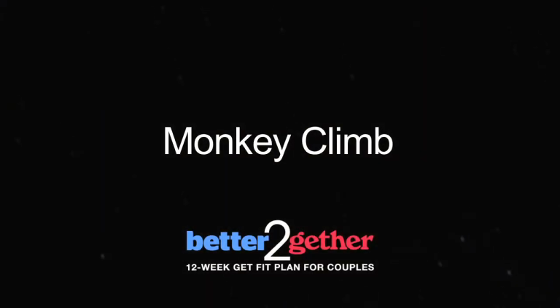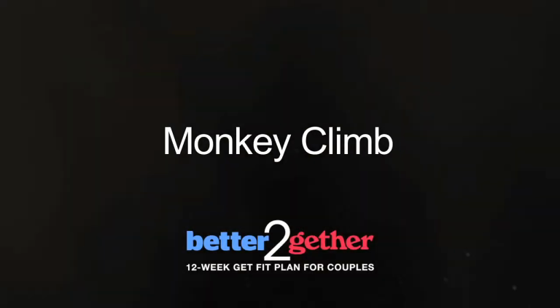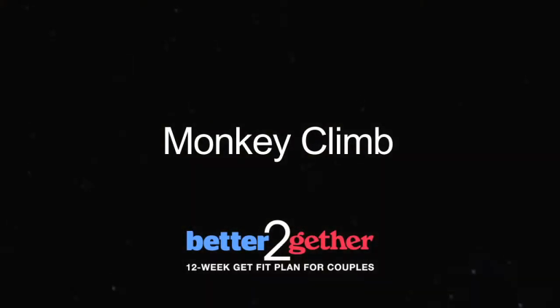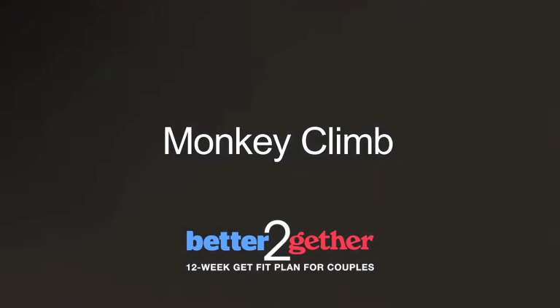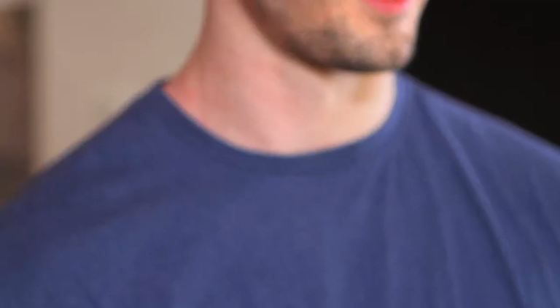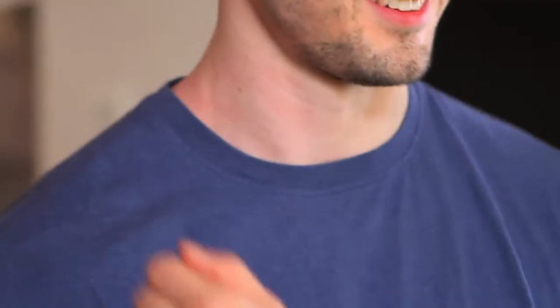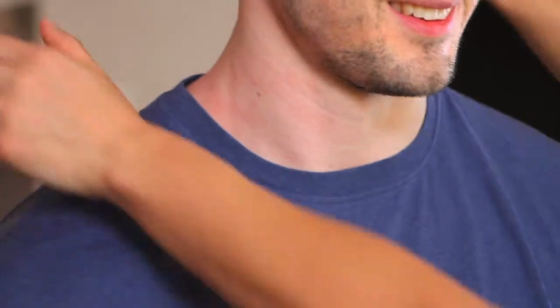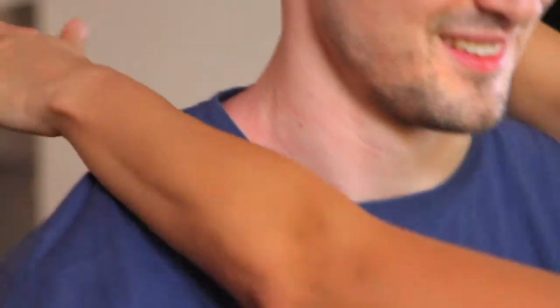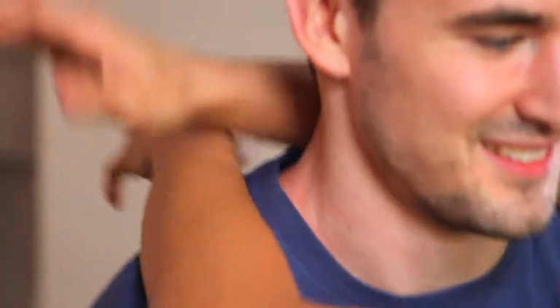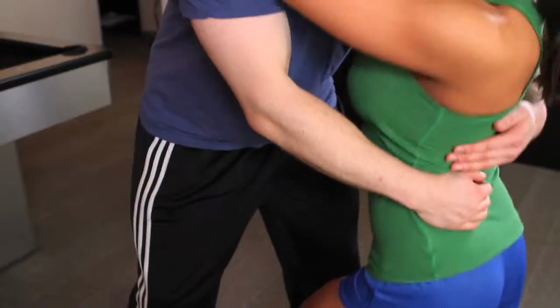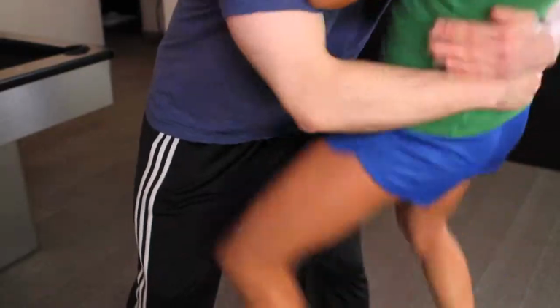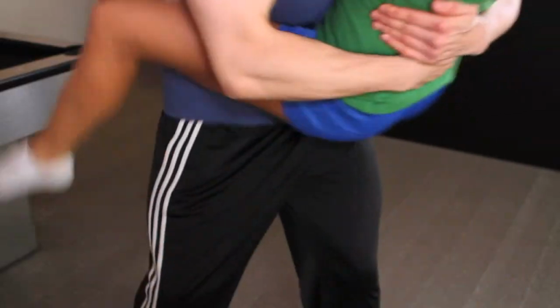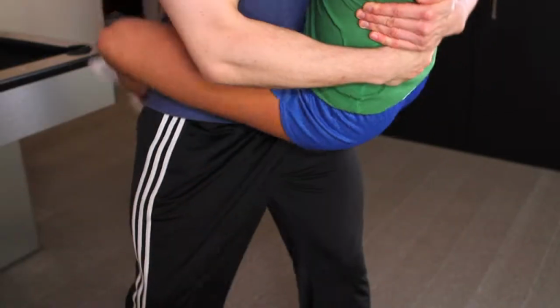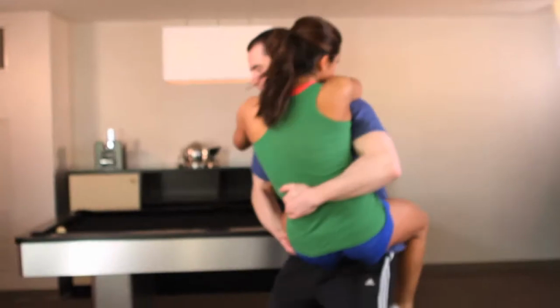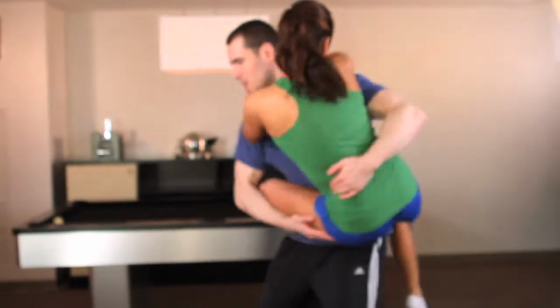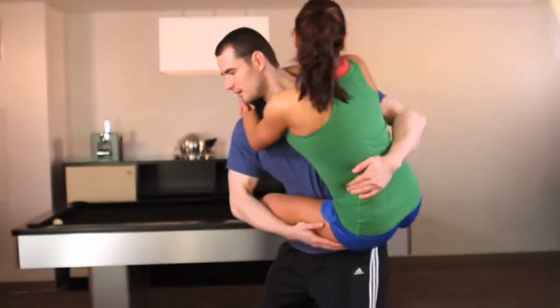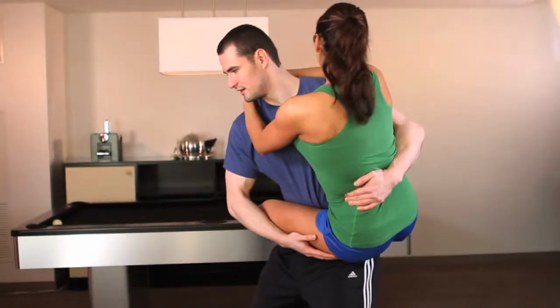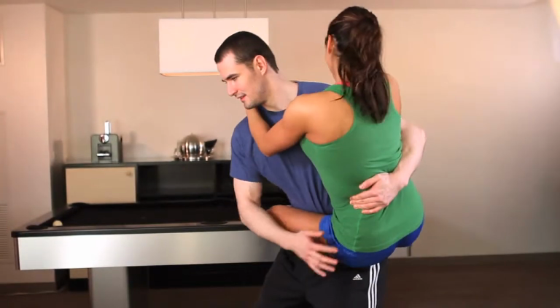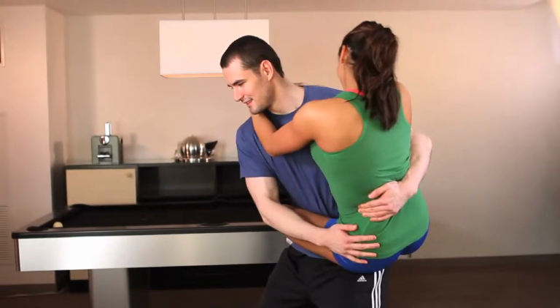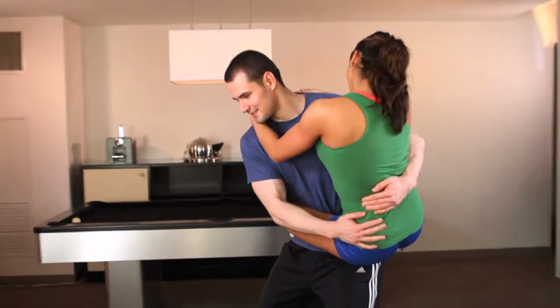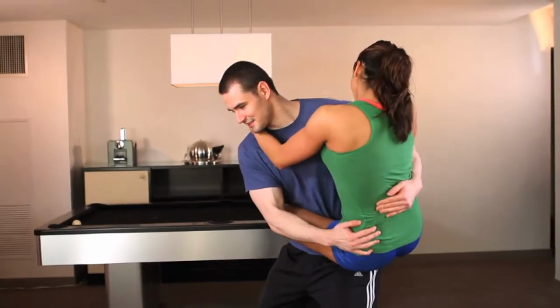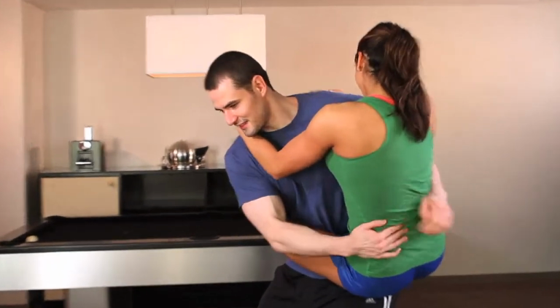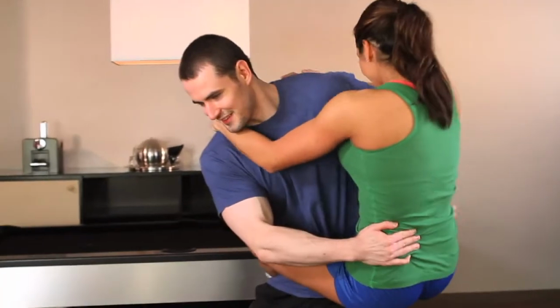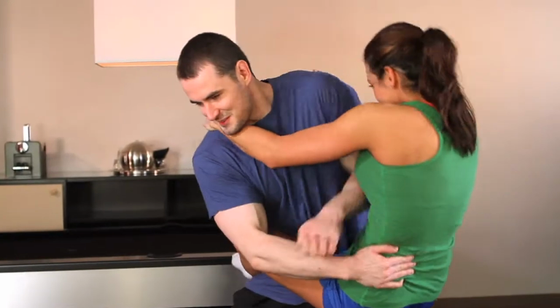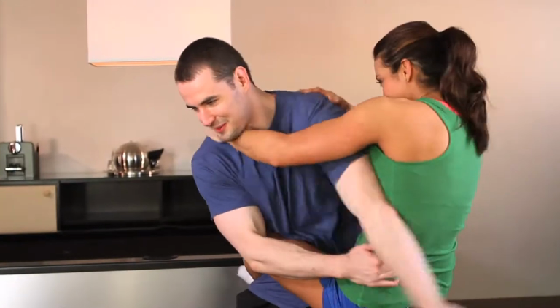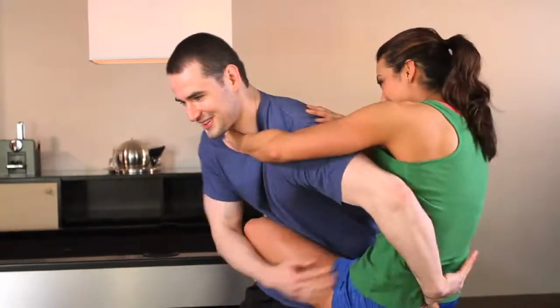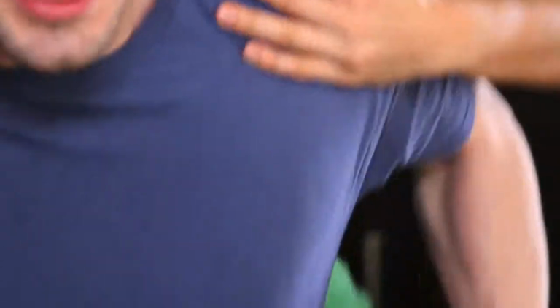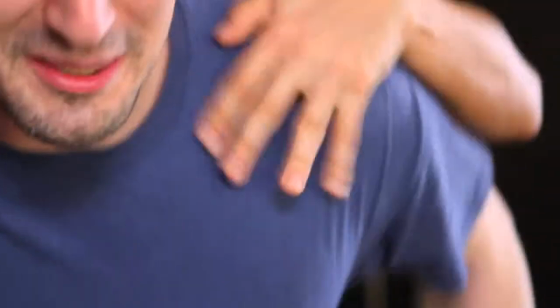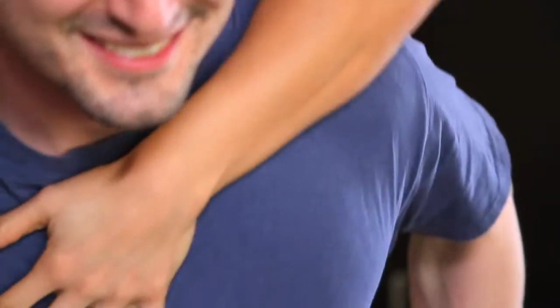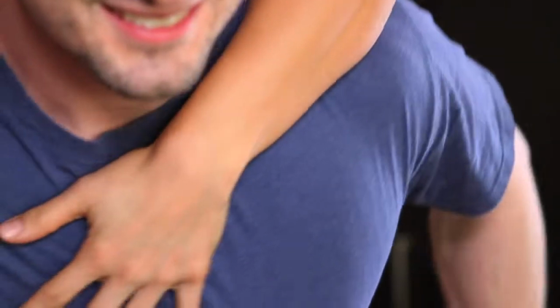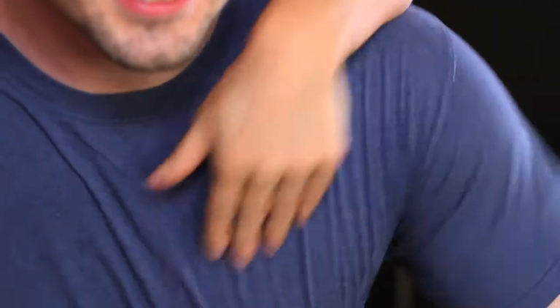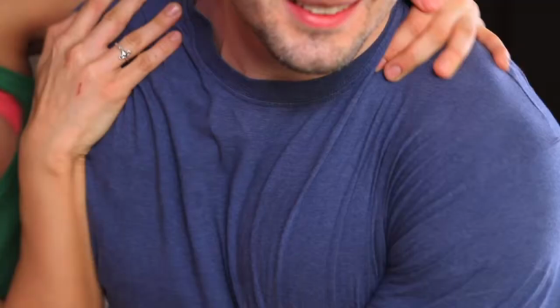The Monkey Climb can be an entertaining and unique exercise, and a great way to tone the girl's abs, shoulders and arms while building and strengthening the guy's back.